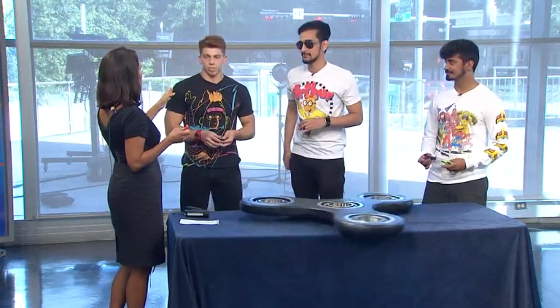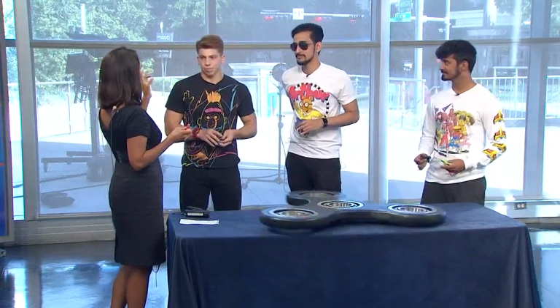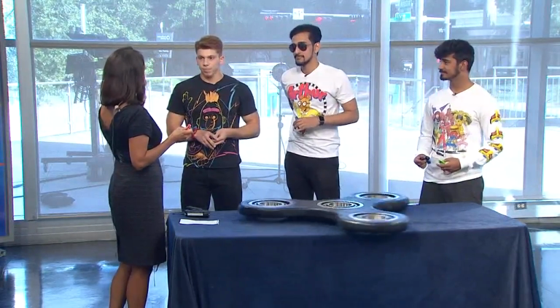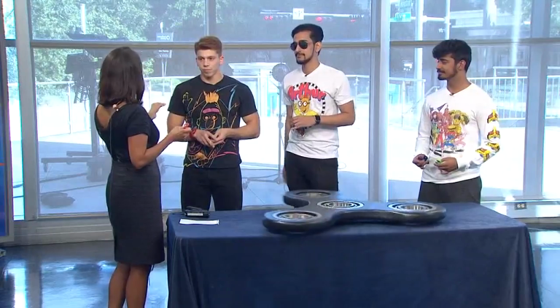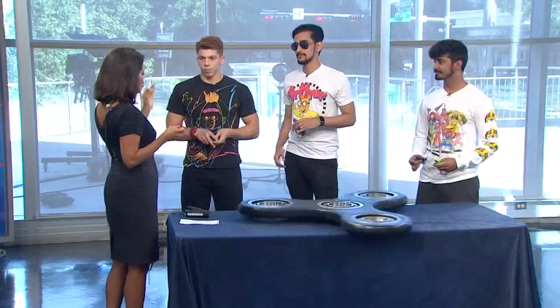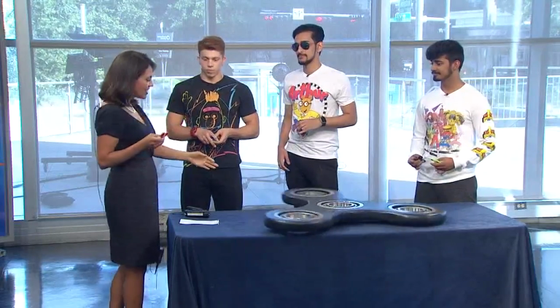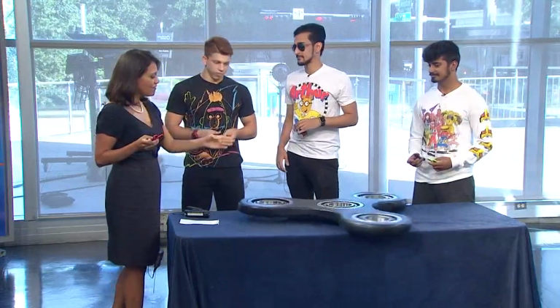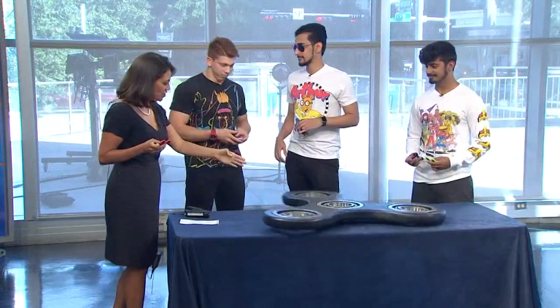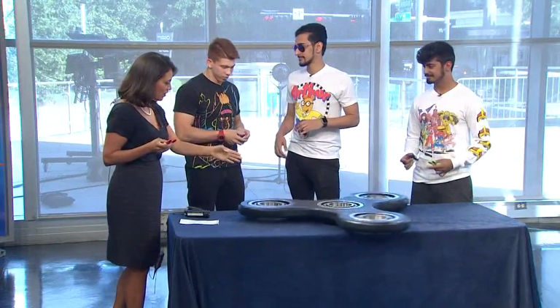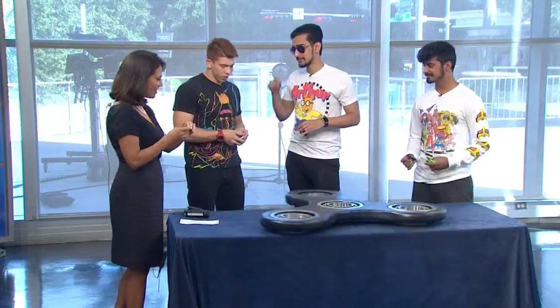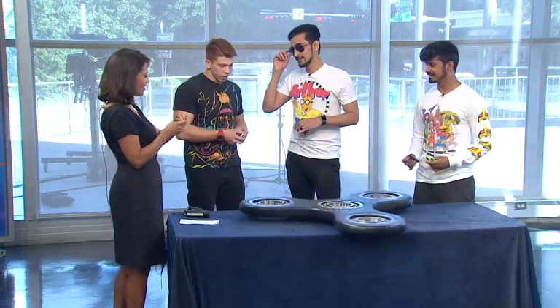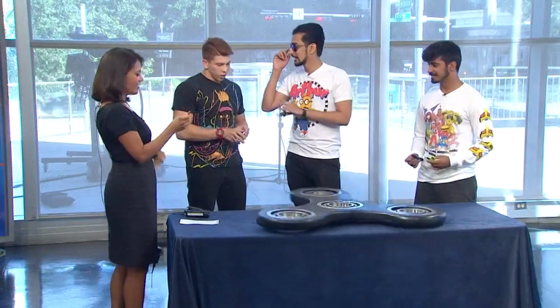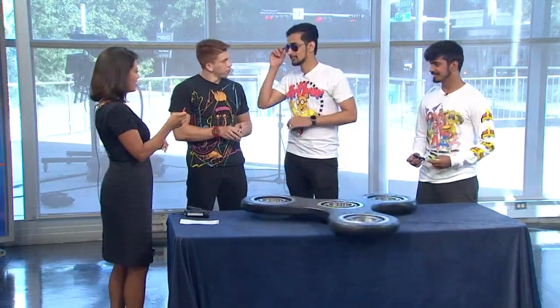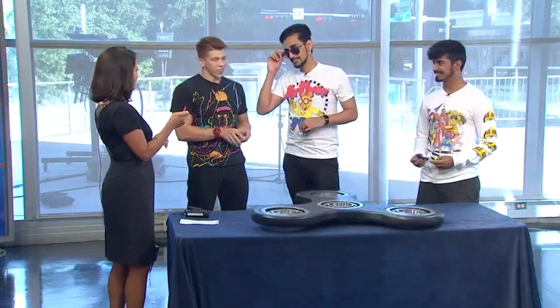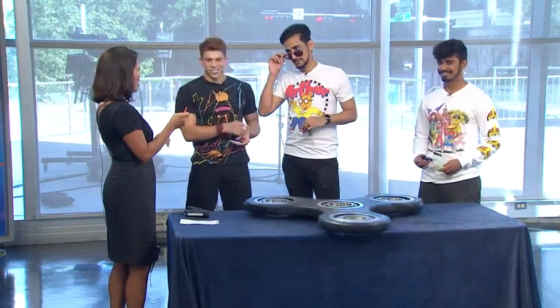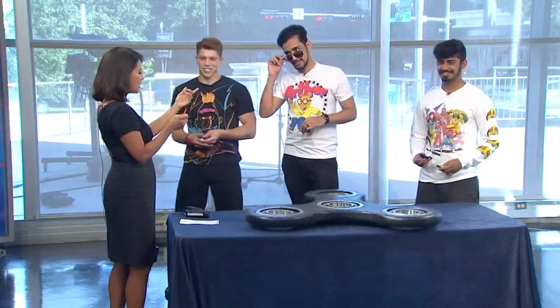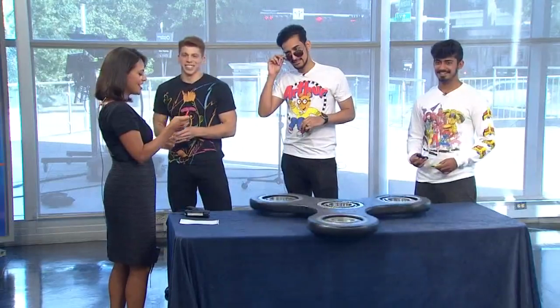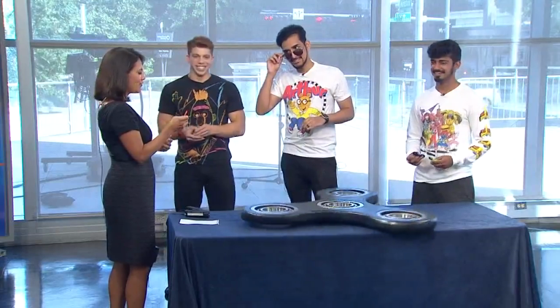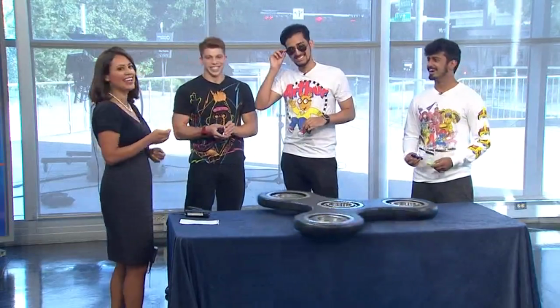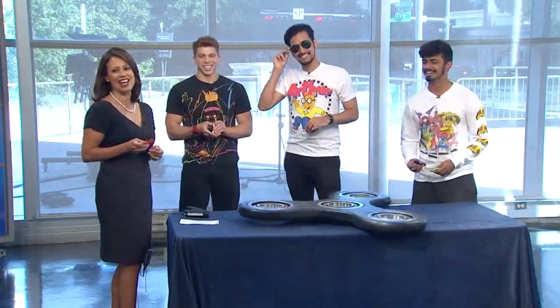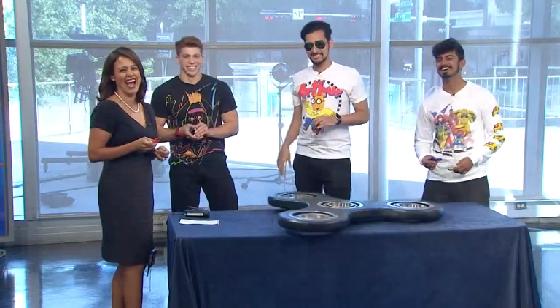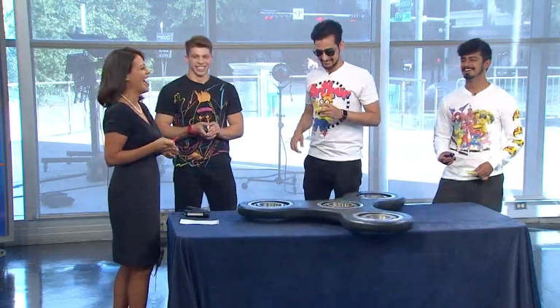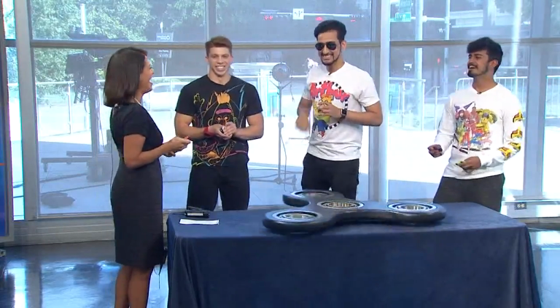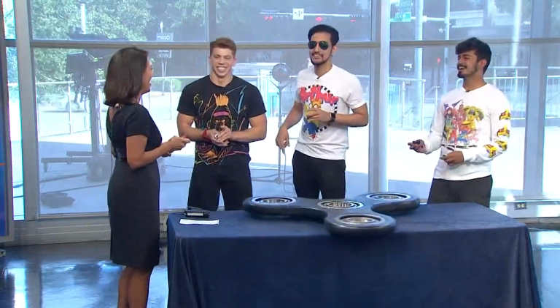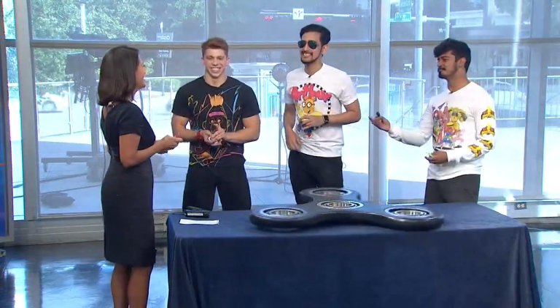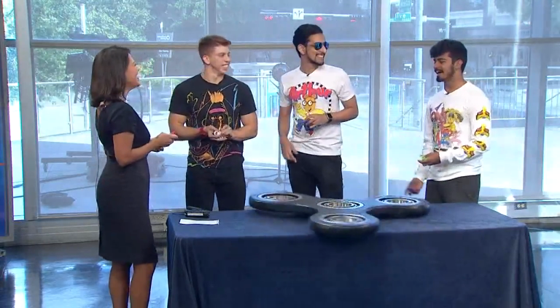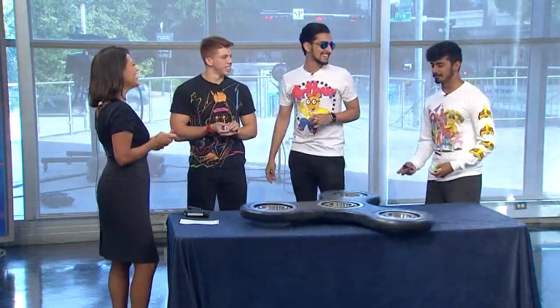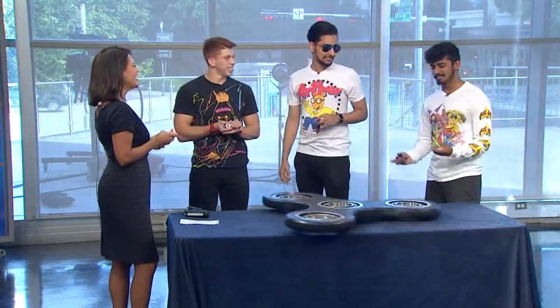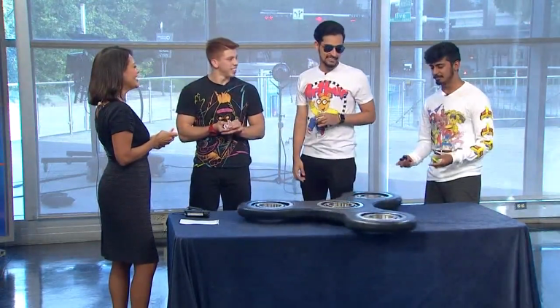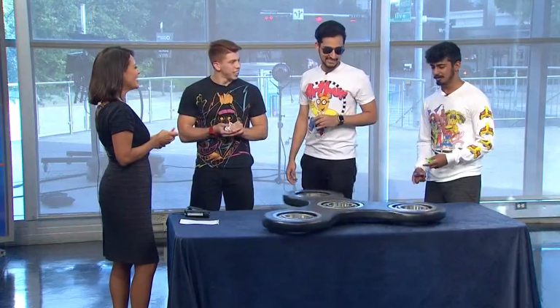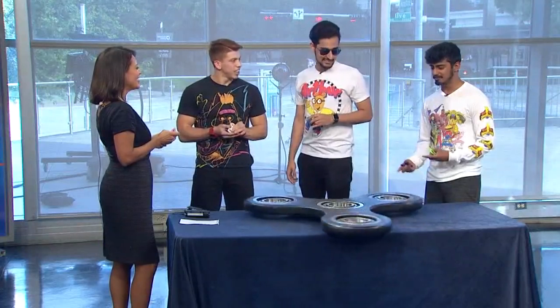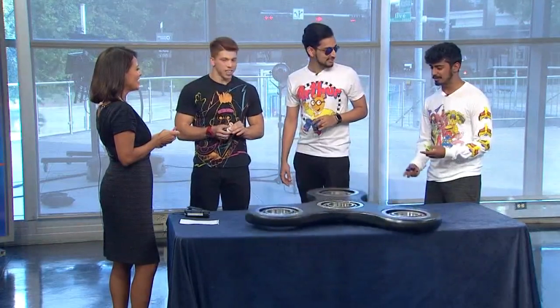Tell me why you created this giant fidget spinner. For the ladies! But actually, we just really wanted to have some fun.